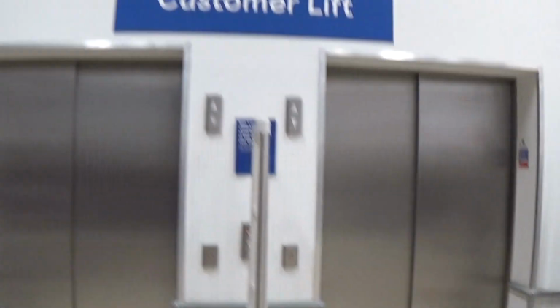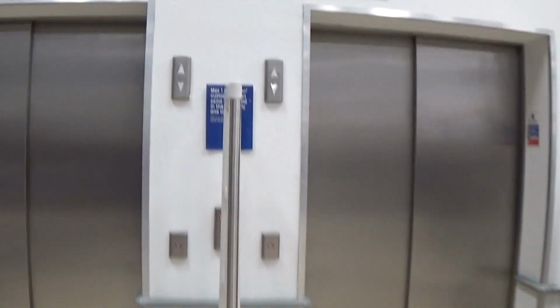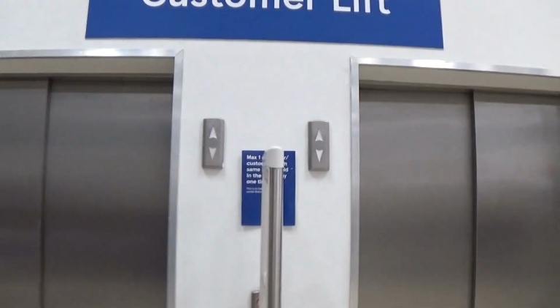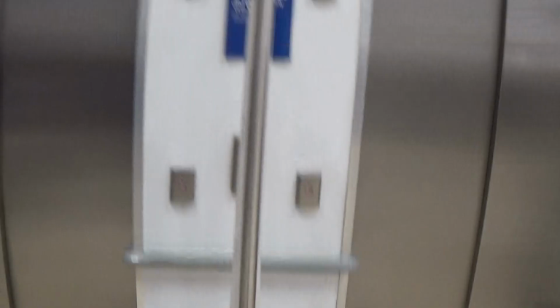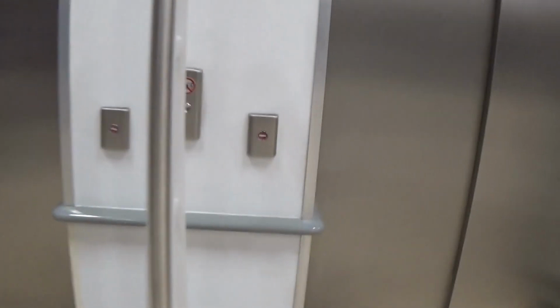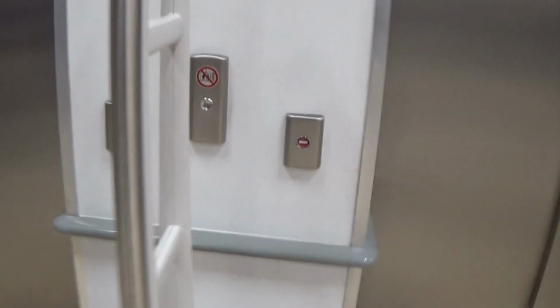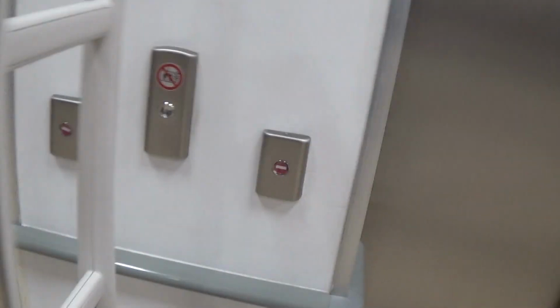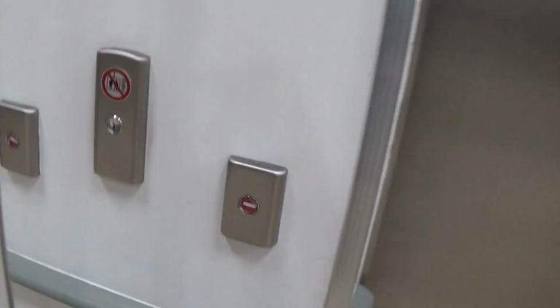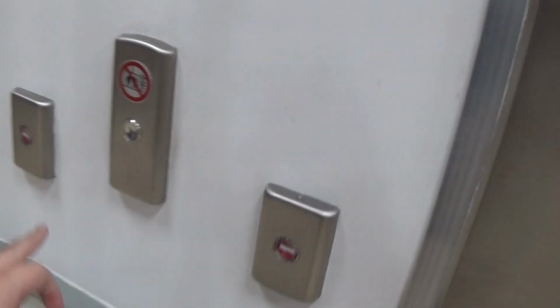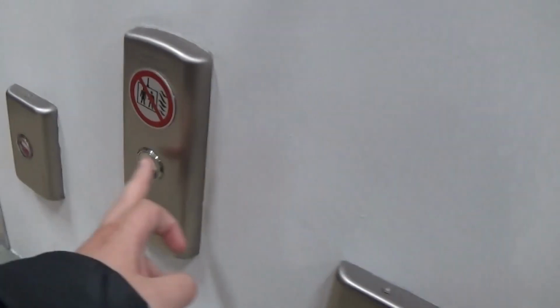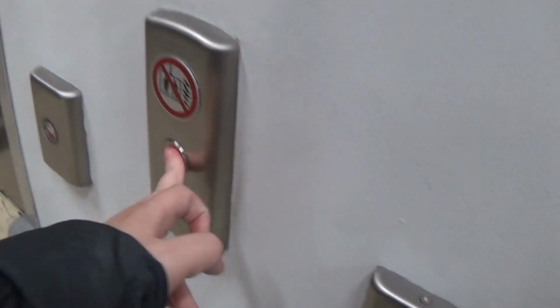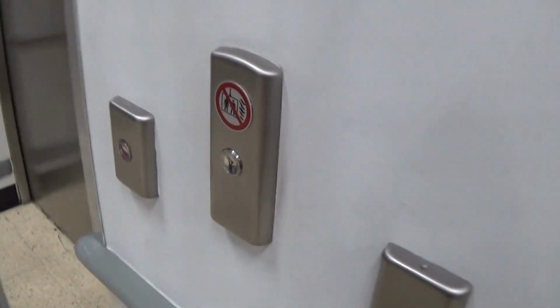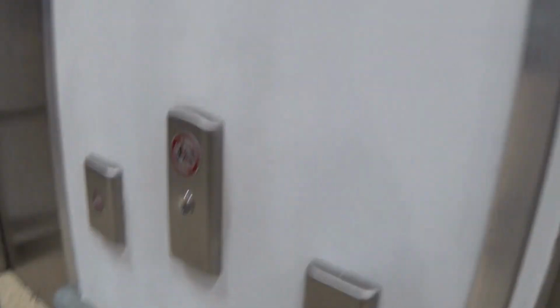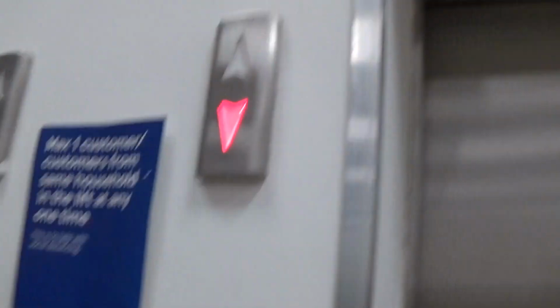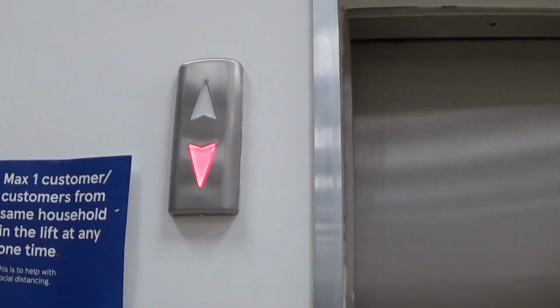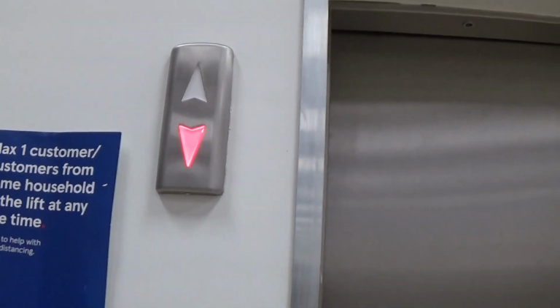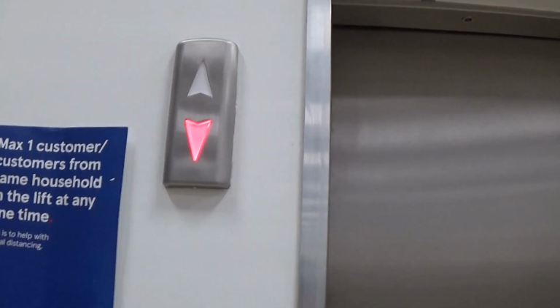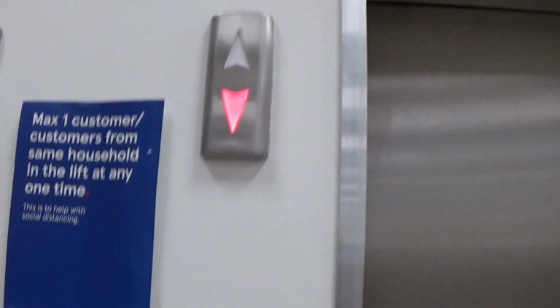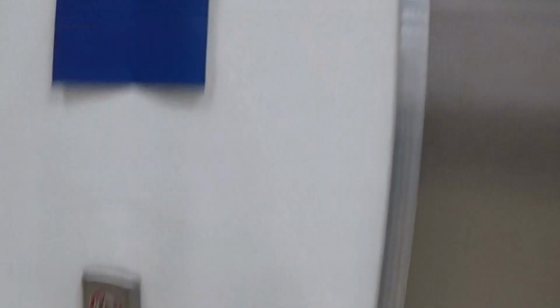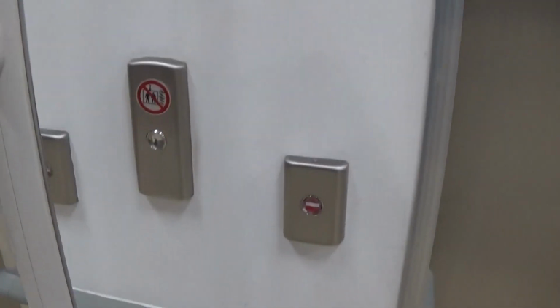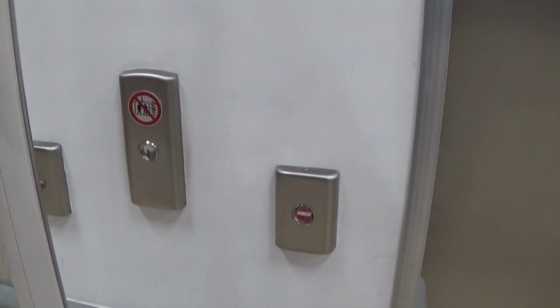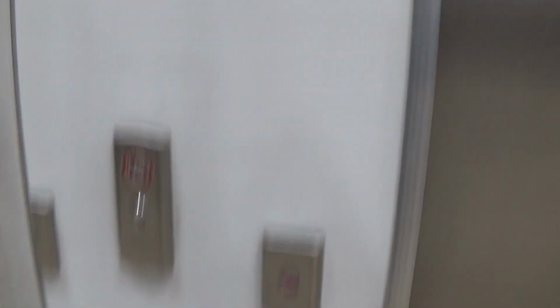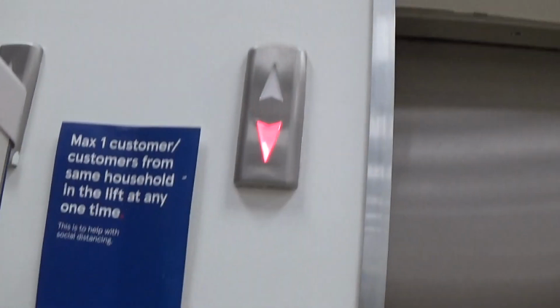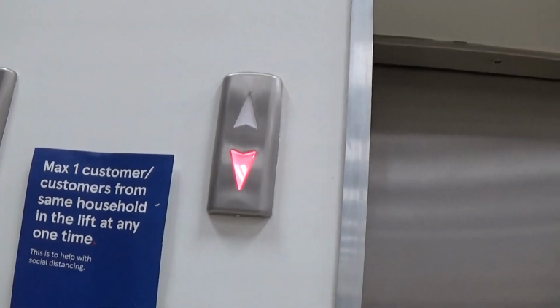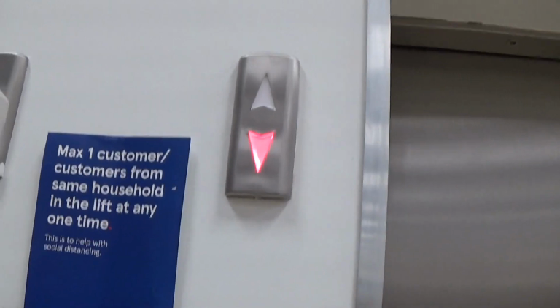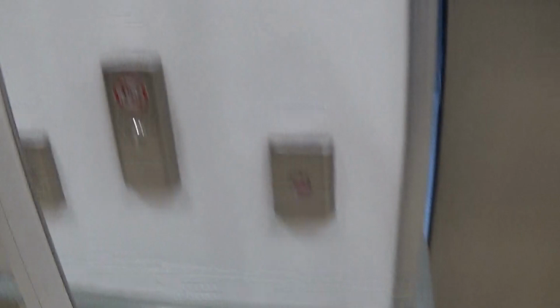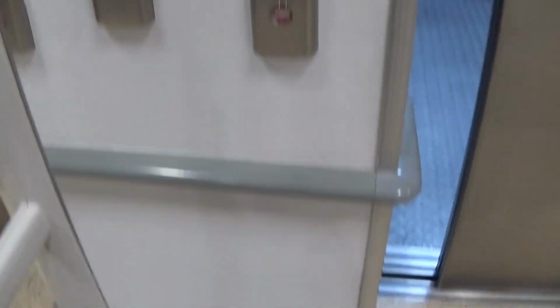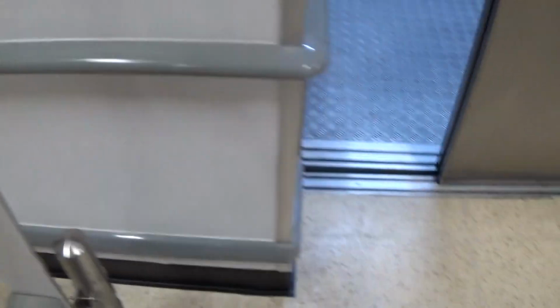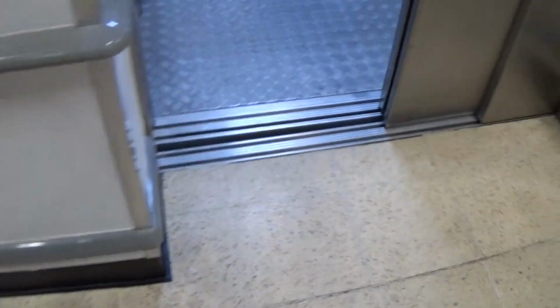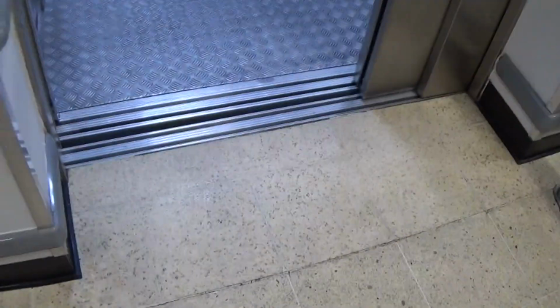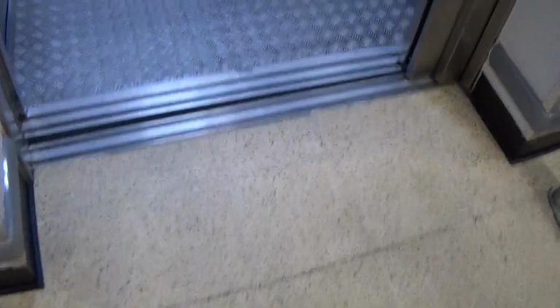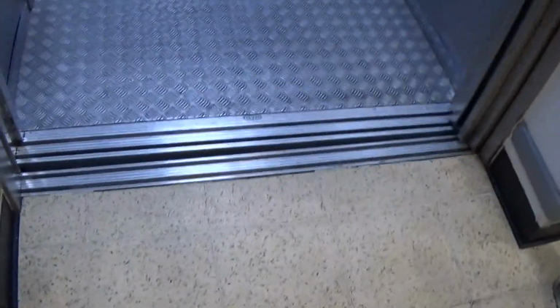This is the elevator at the Tesco Extra. These are Otis Gen 2s. This is lift 2. You can see the Otis logo.